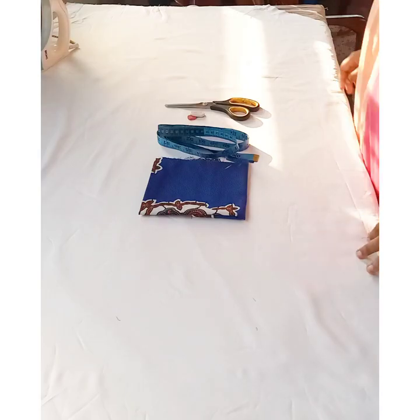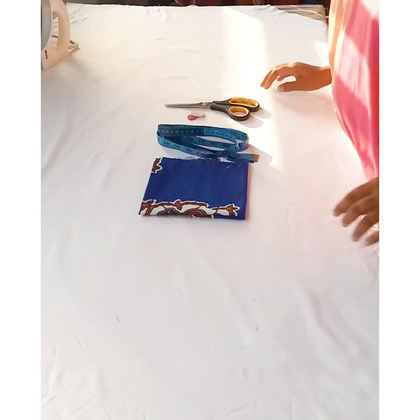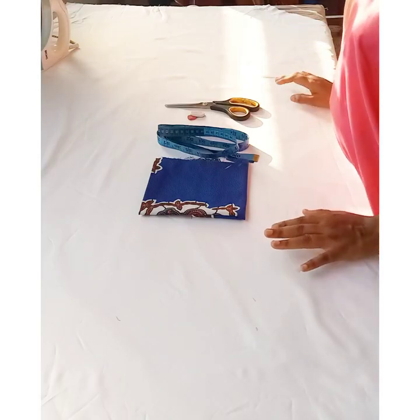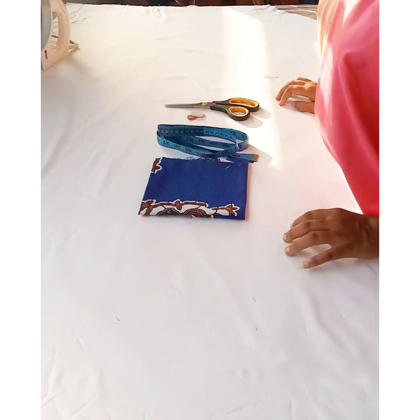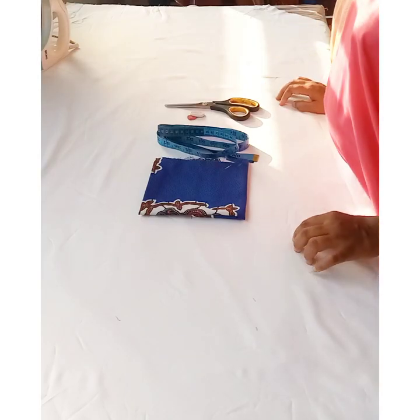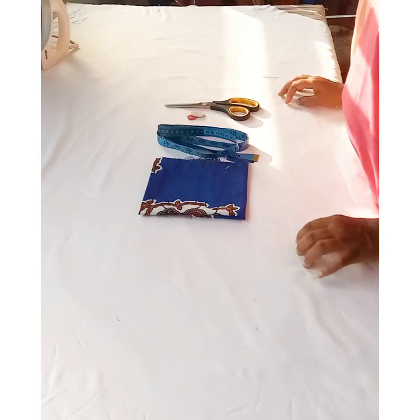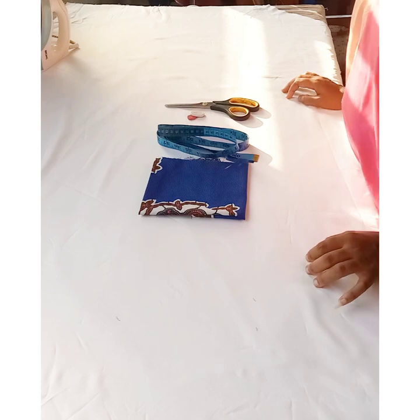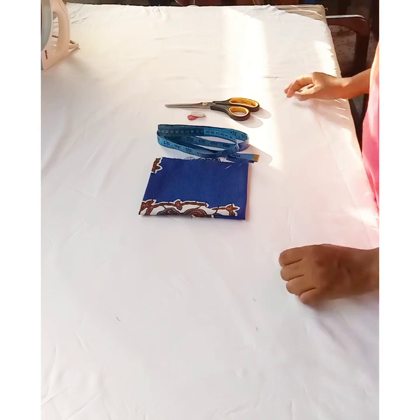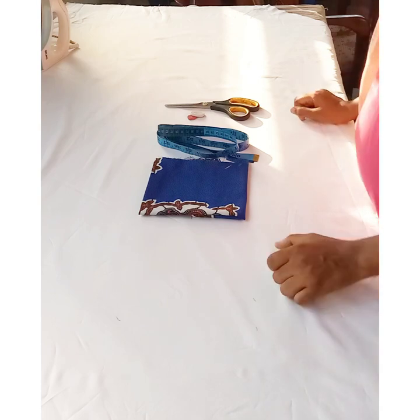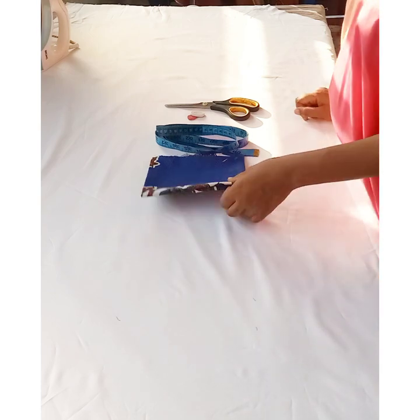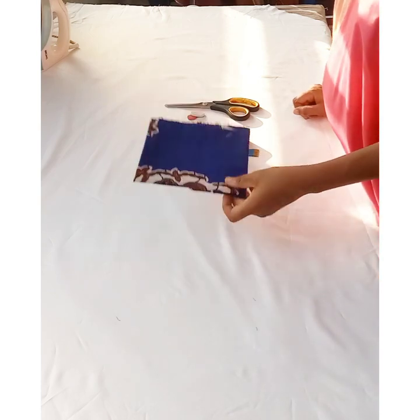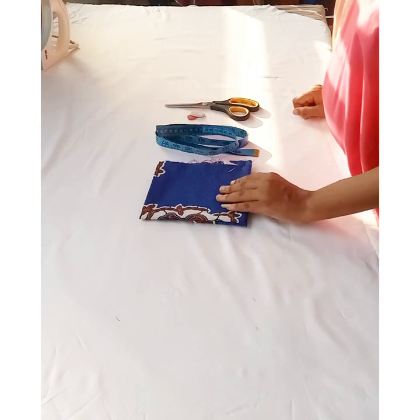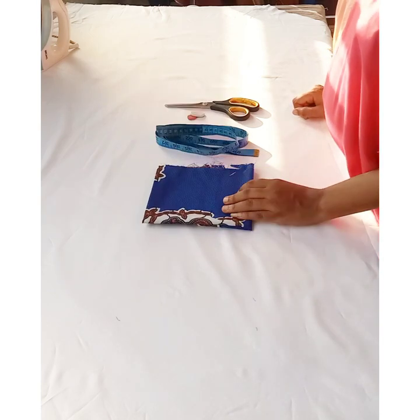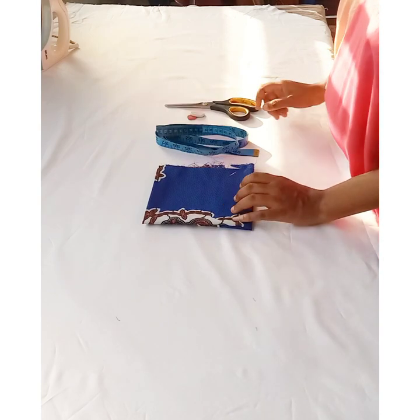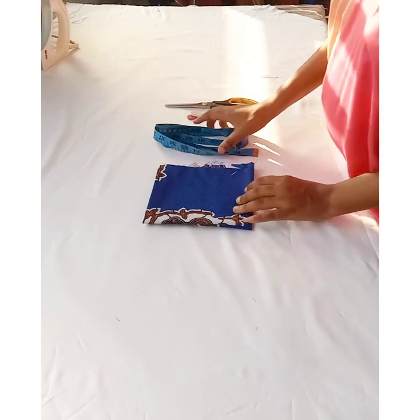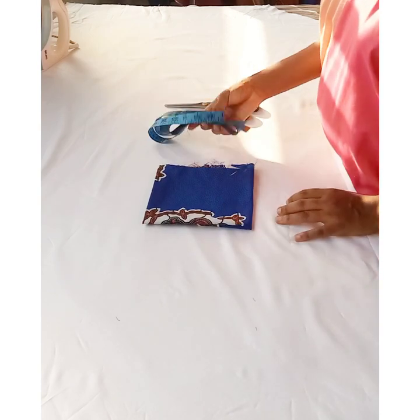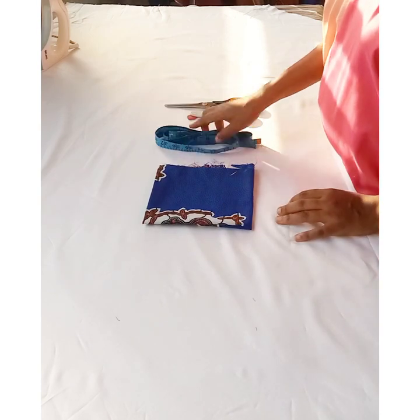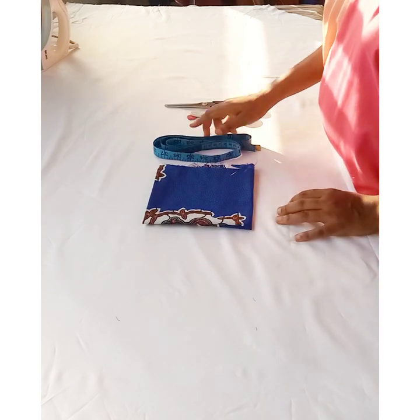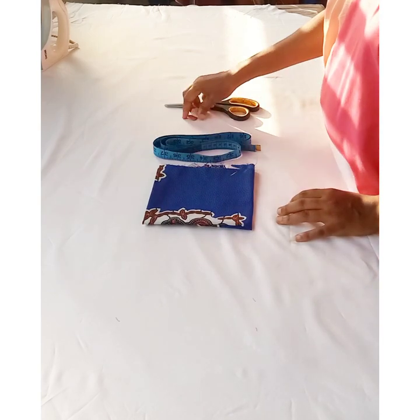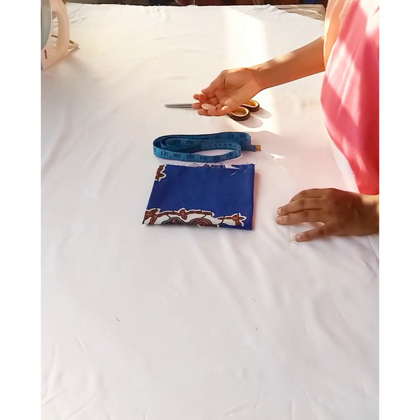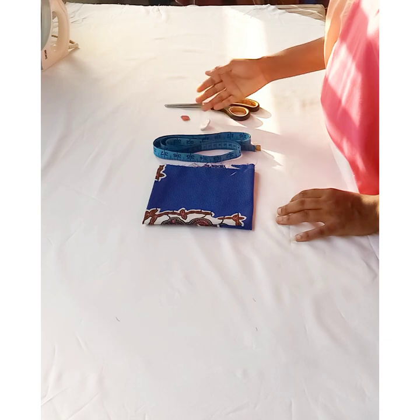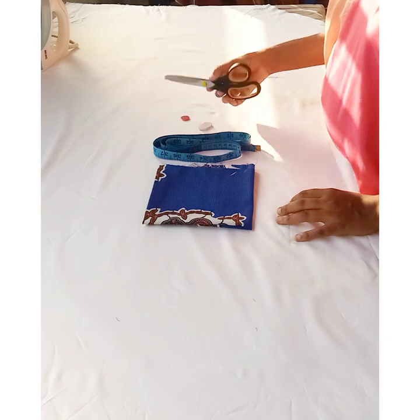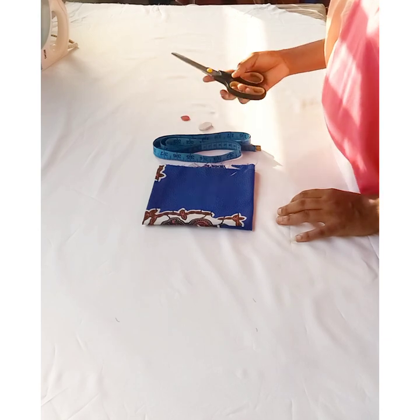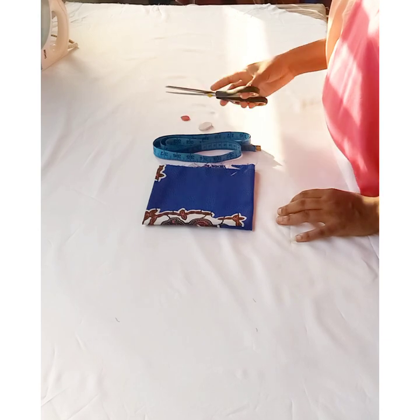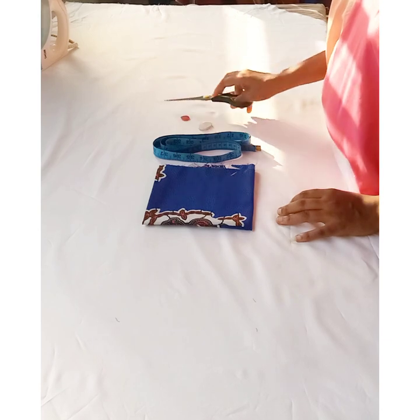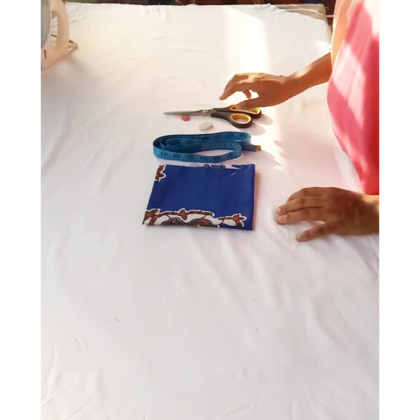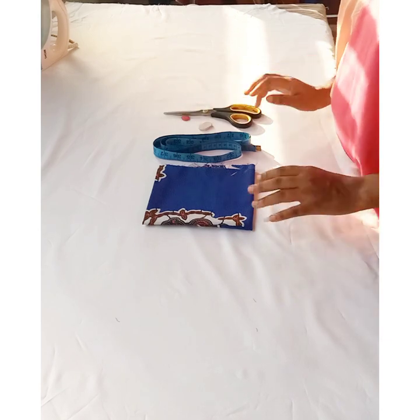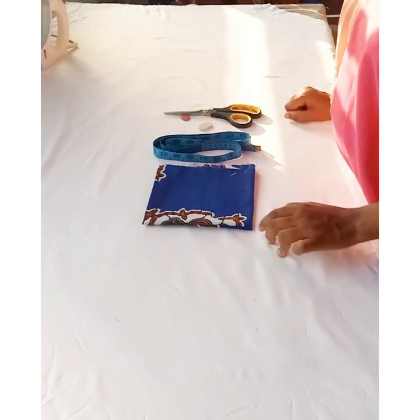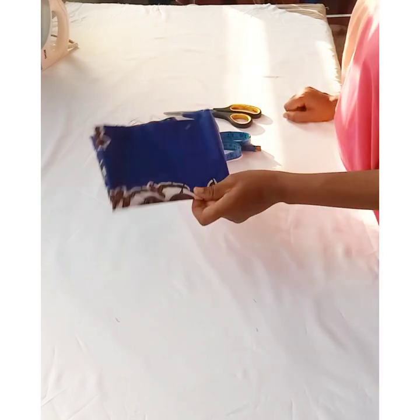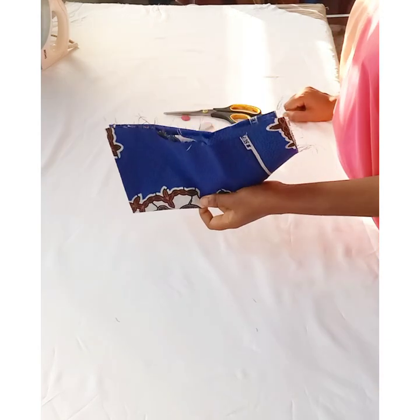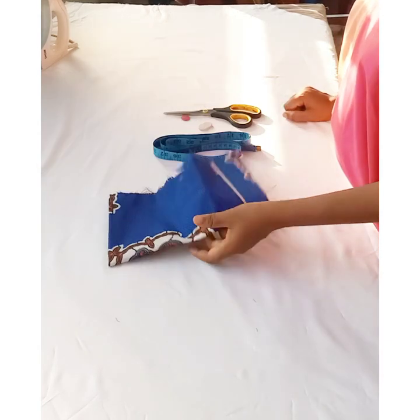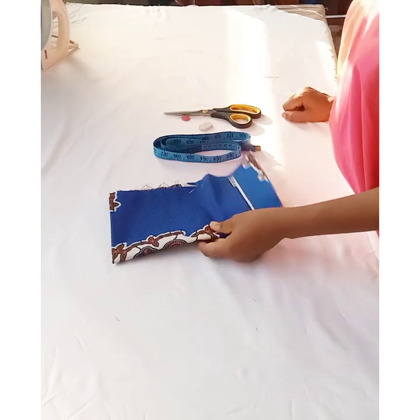These are the materials I'll be needing for this tutorial. I have a piece of fabric, my measuring tape, pieces of chalk, and a pair of scissors.